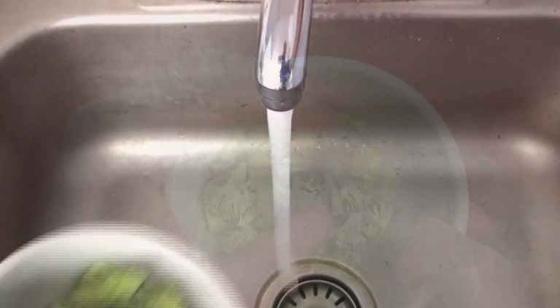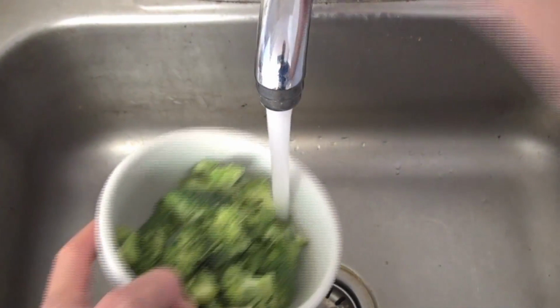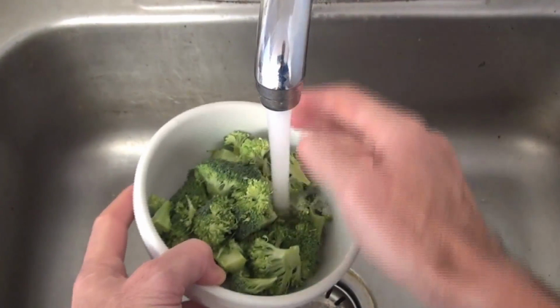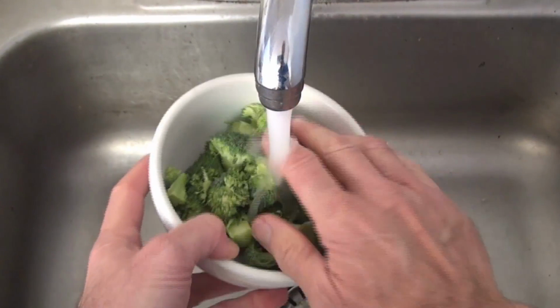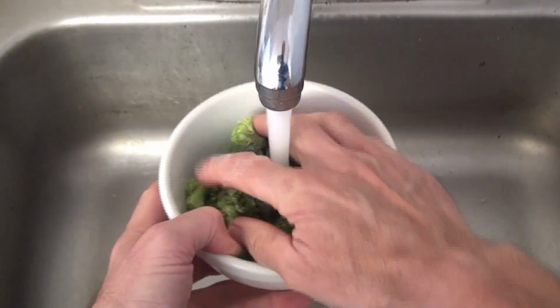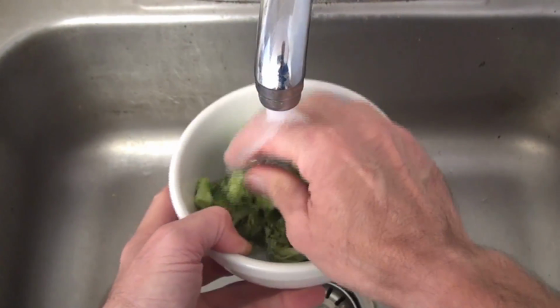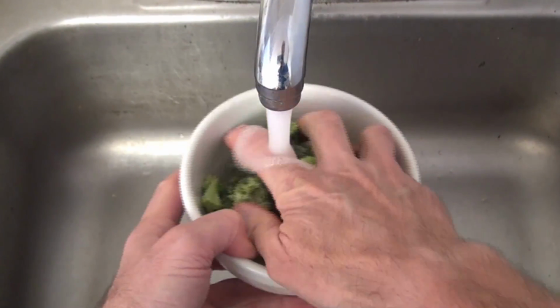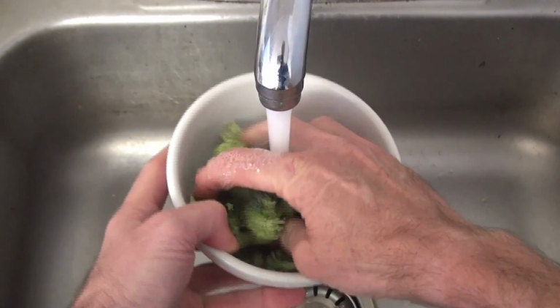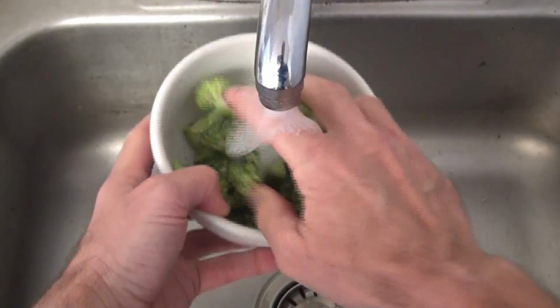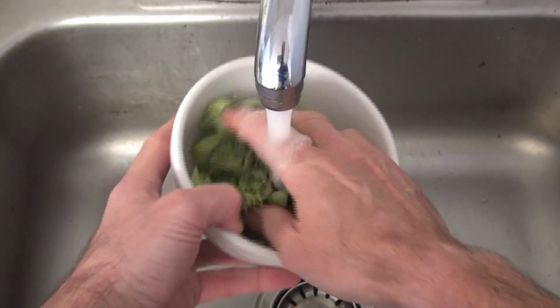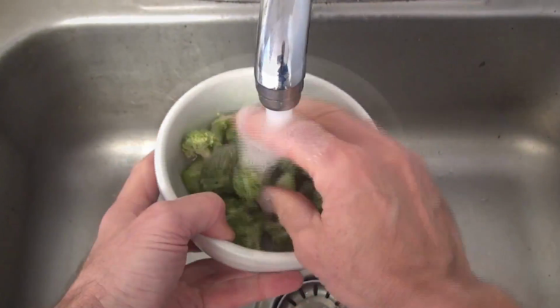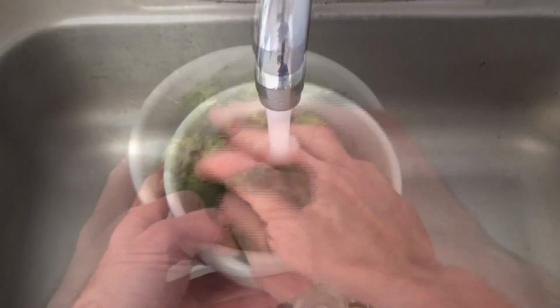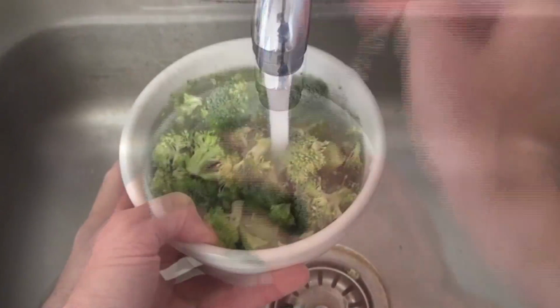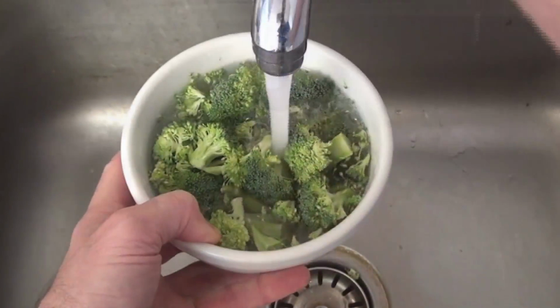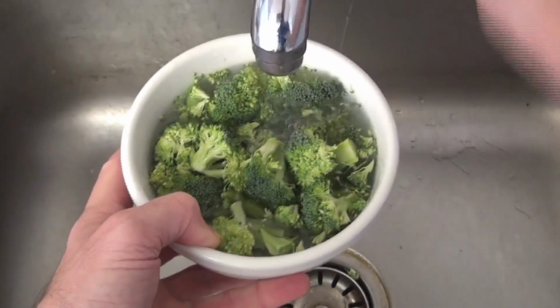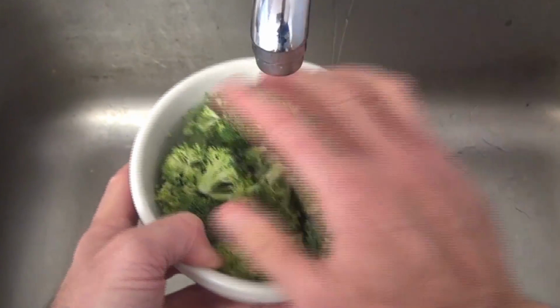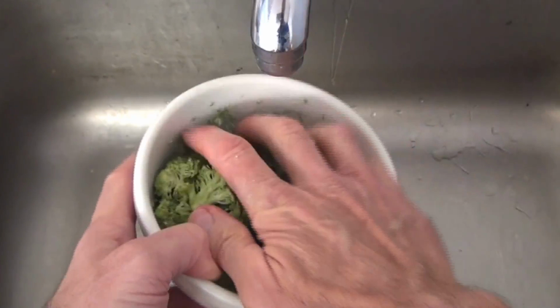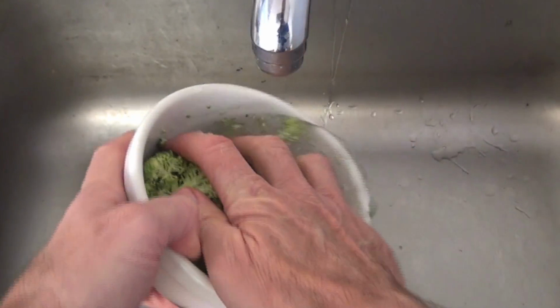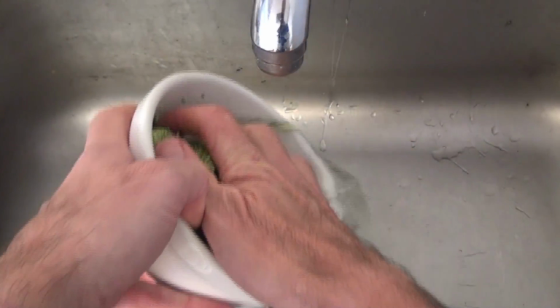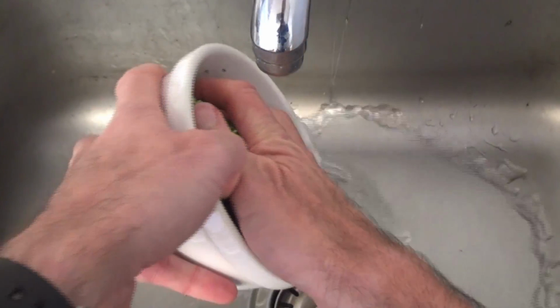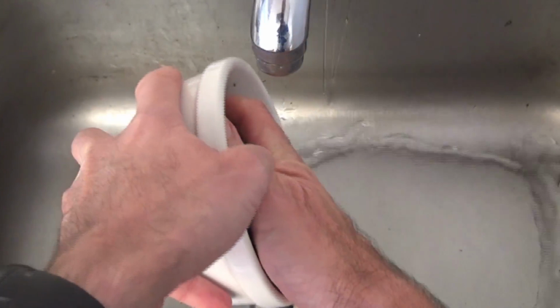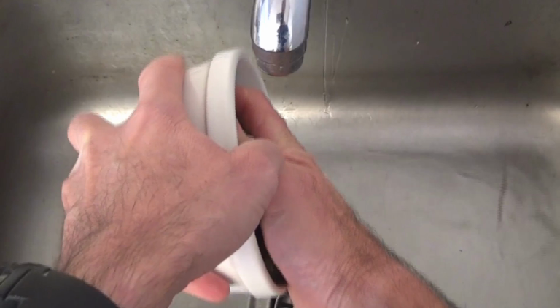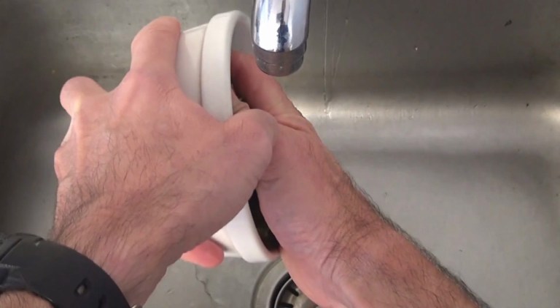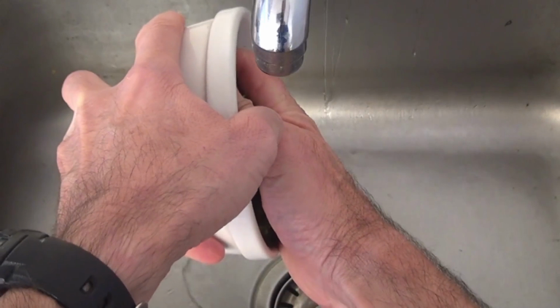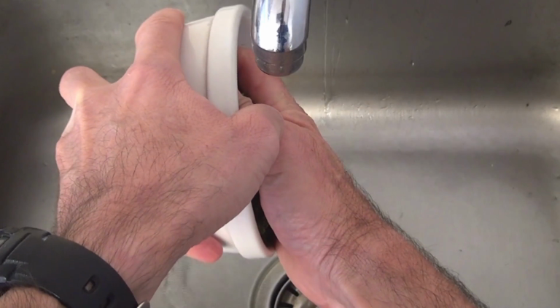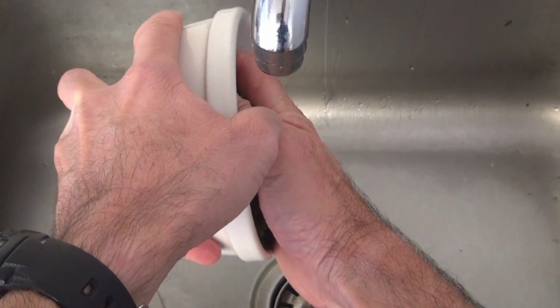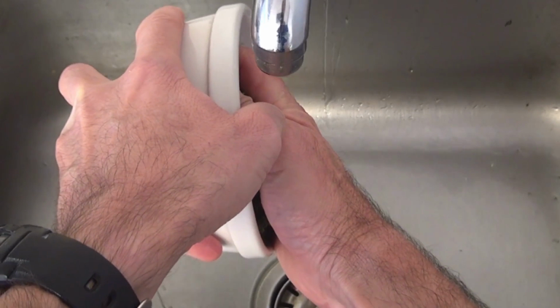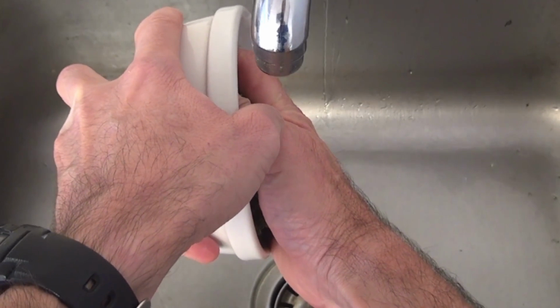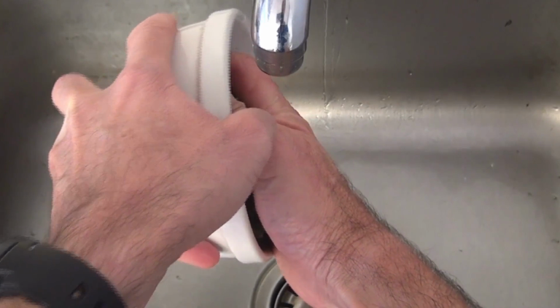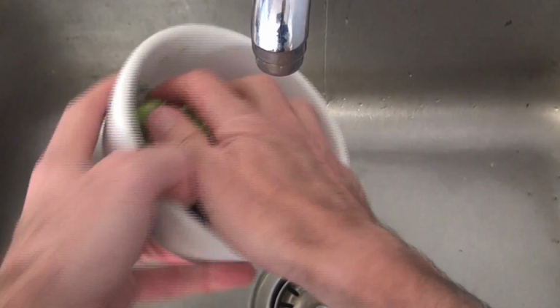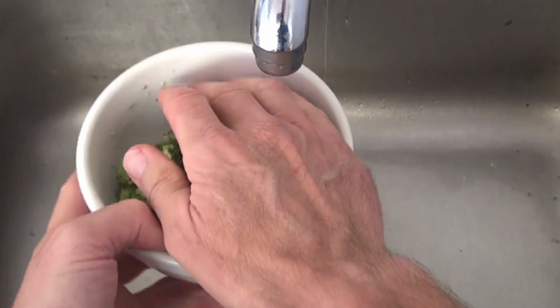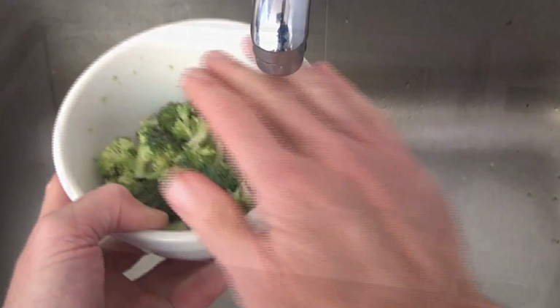Rinse the broccoli well in the bowl with cool tap water, then cover the broccoli with one hand to keep the pieces in the bowl and drain off all the water.